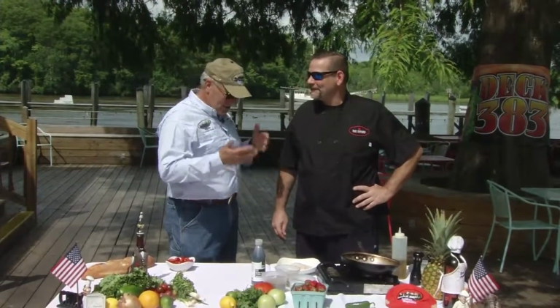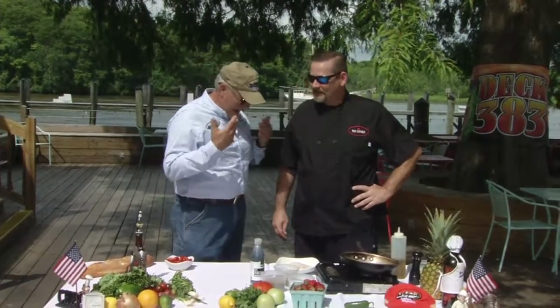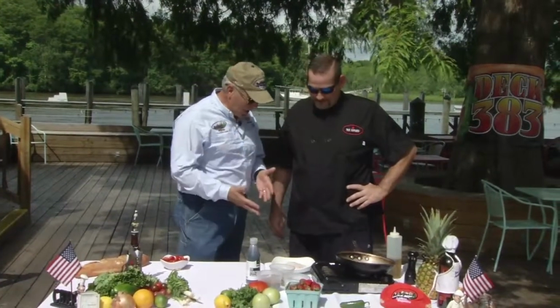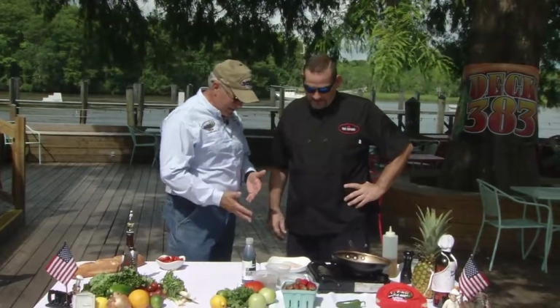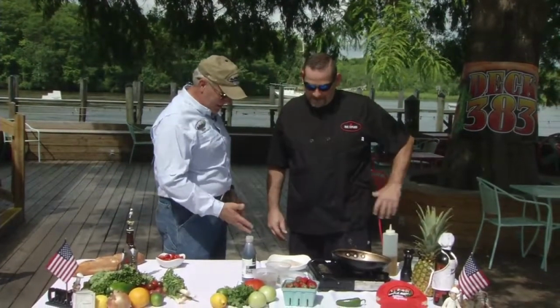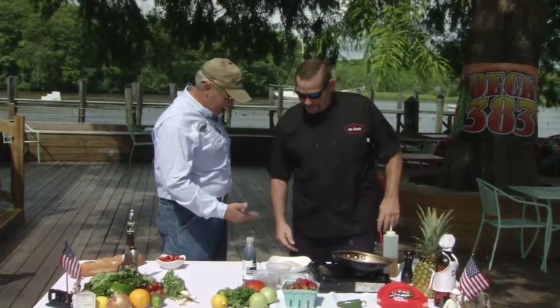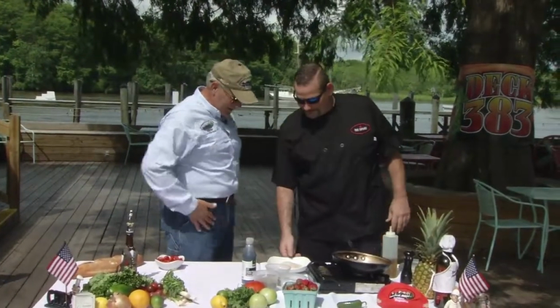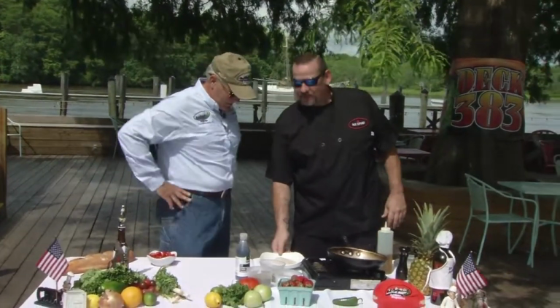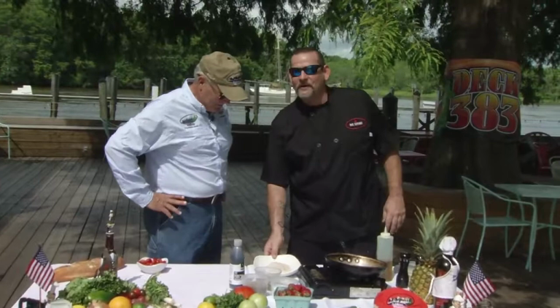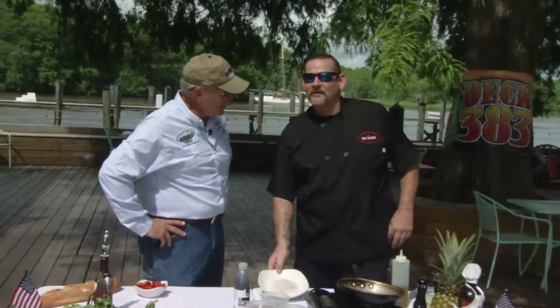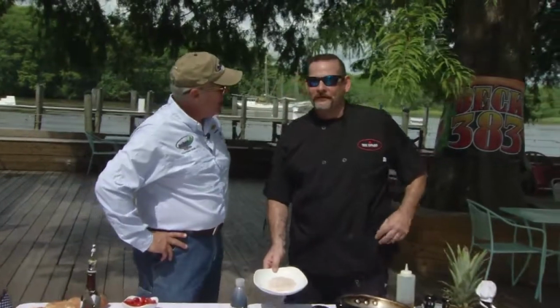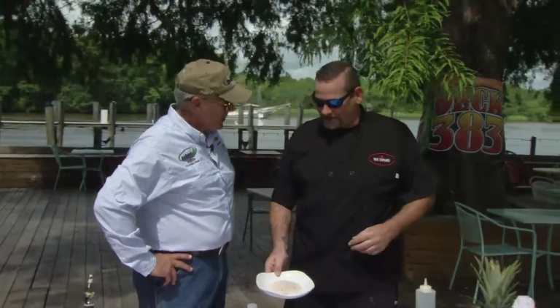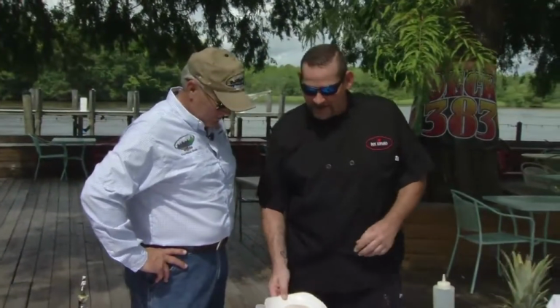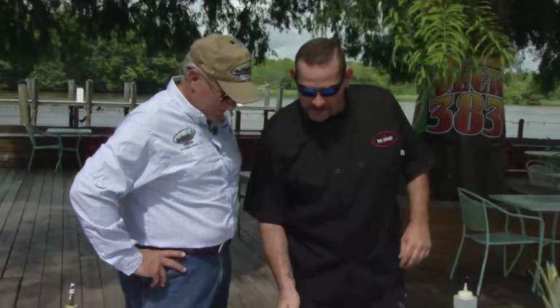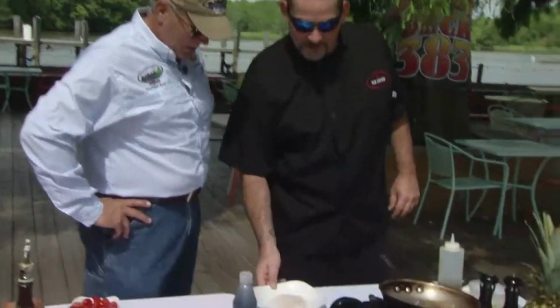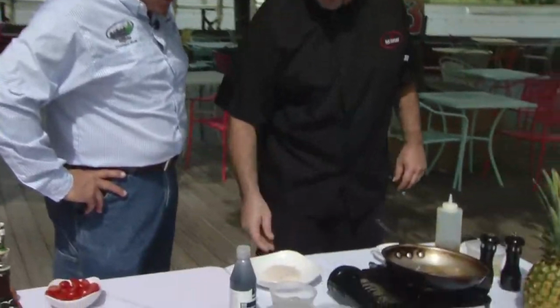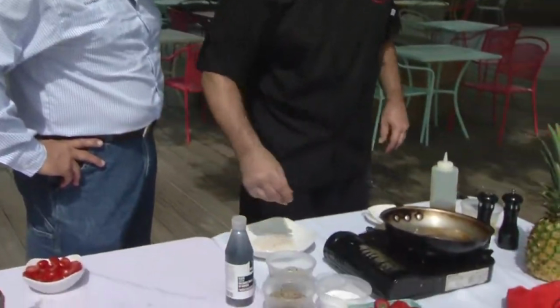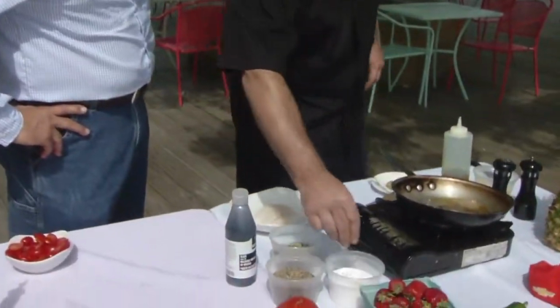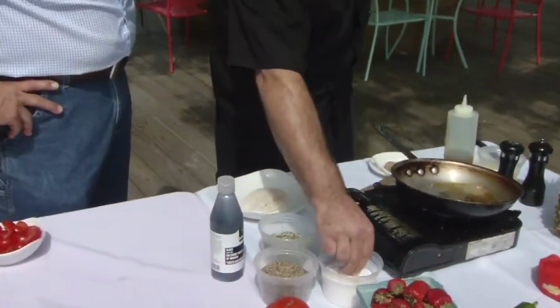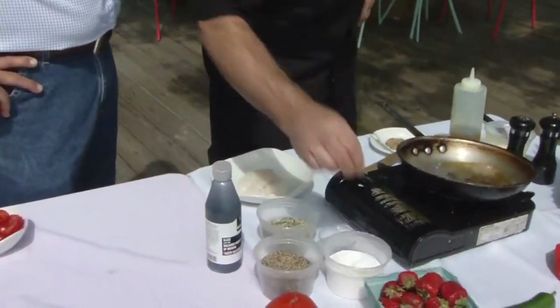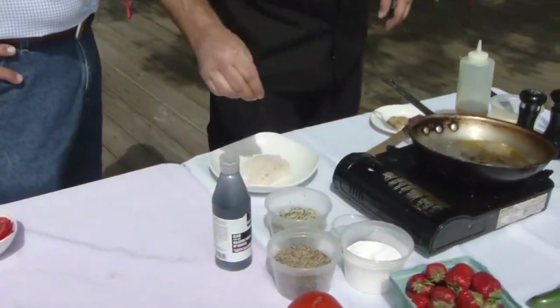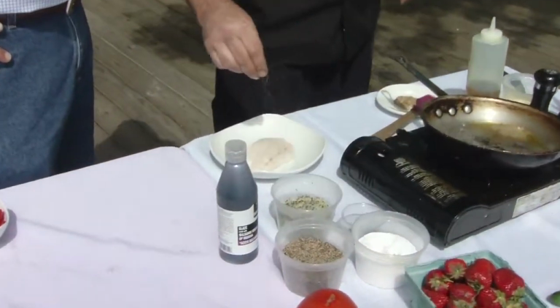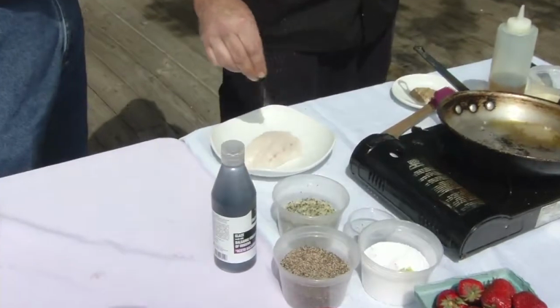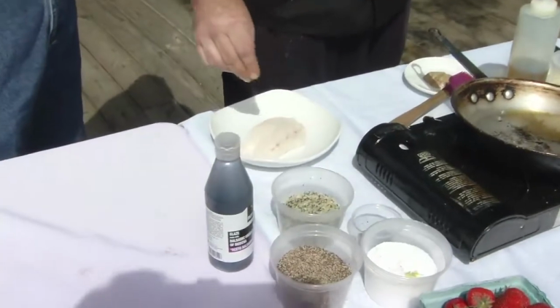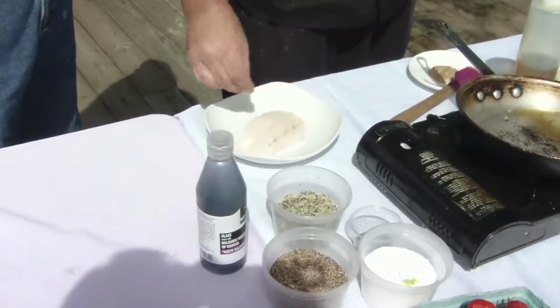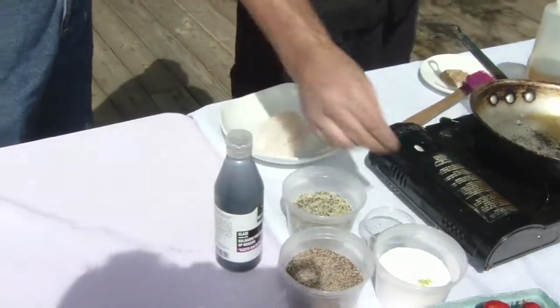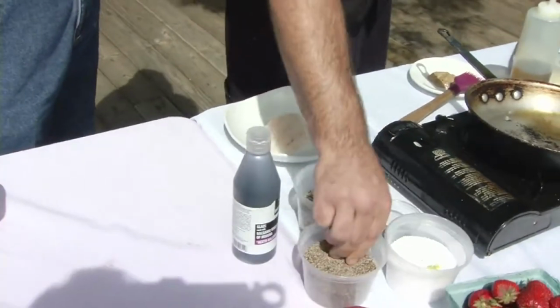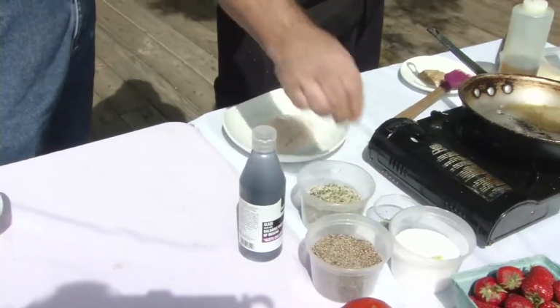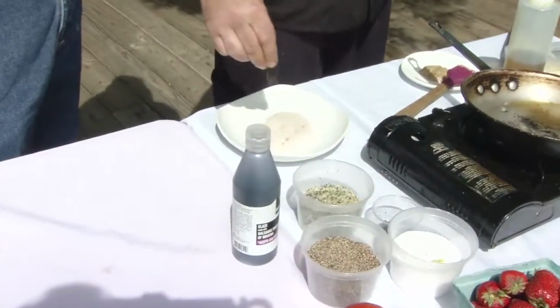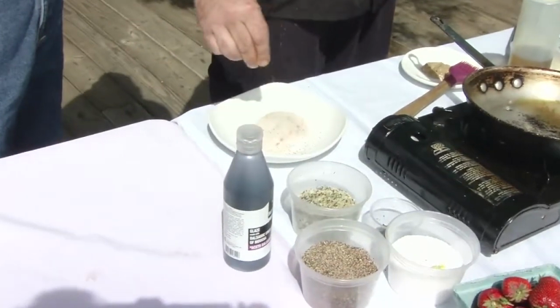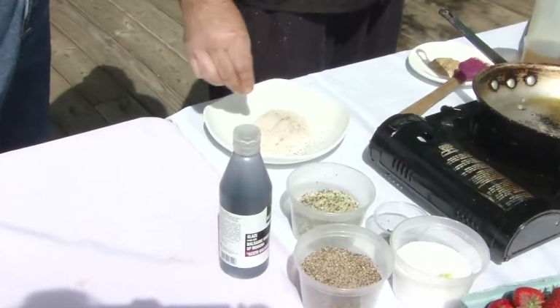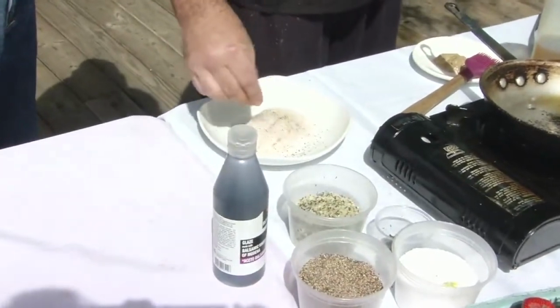Tell me about this fish — this is one of our local fish. It's a wreck fish. It's a deep water fish and it gets its name from being caught in the wrecks off the Charleston bump.